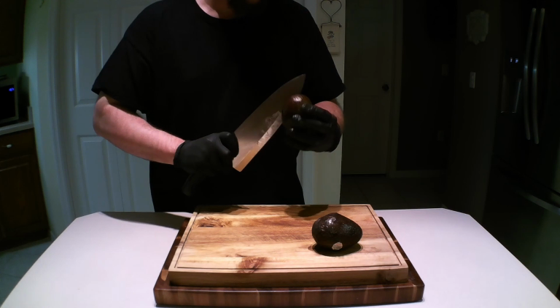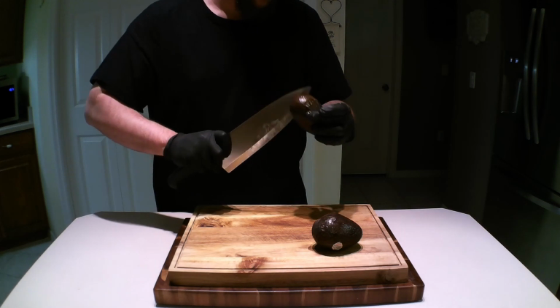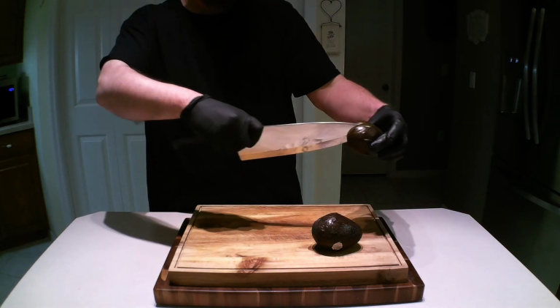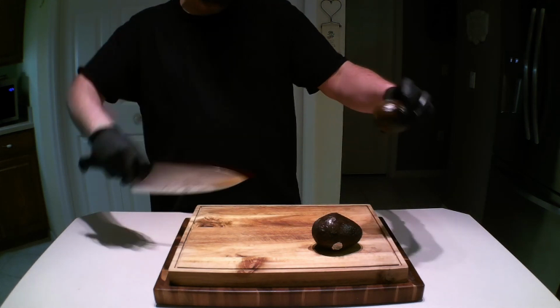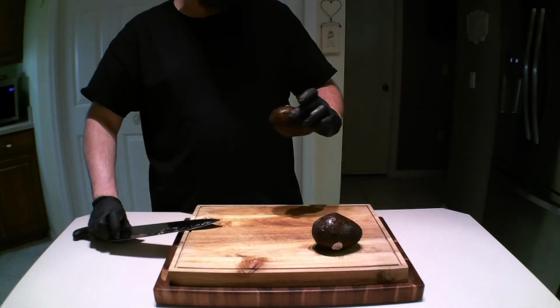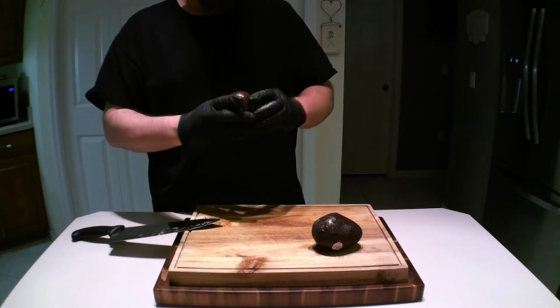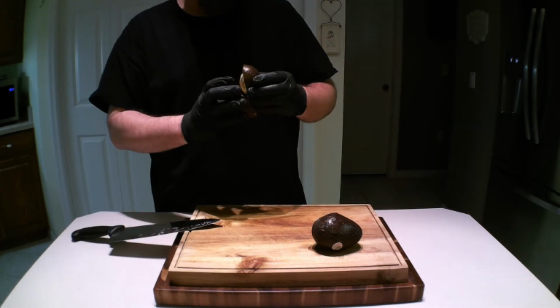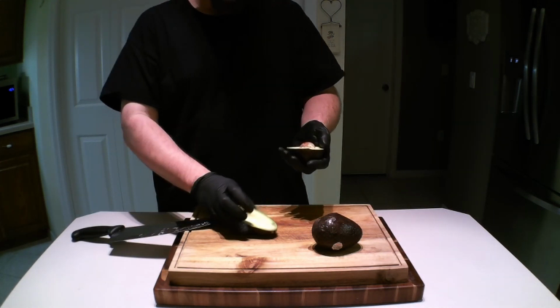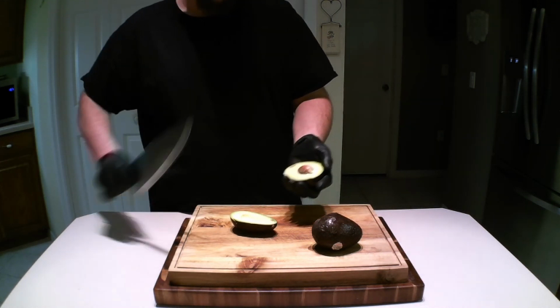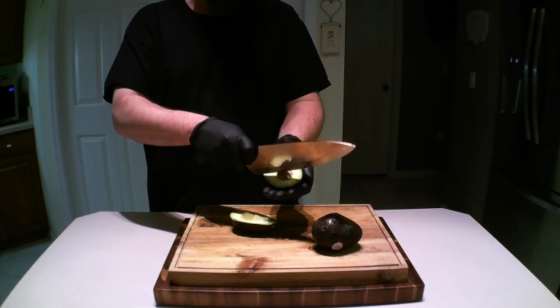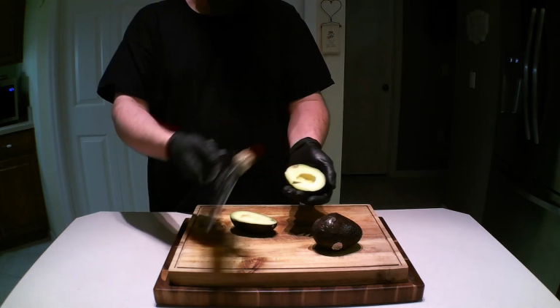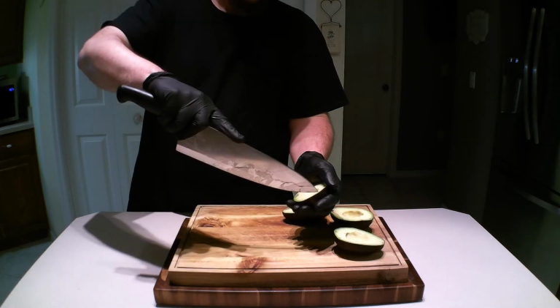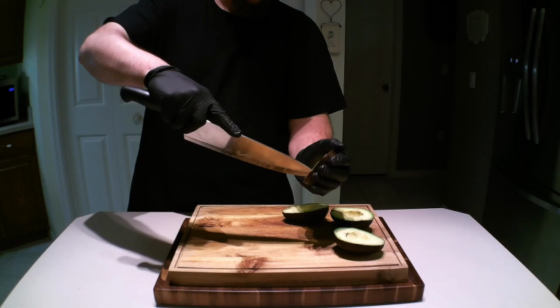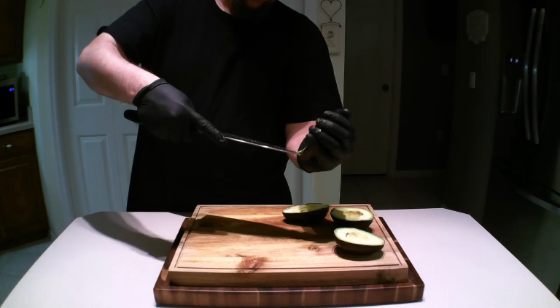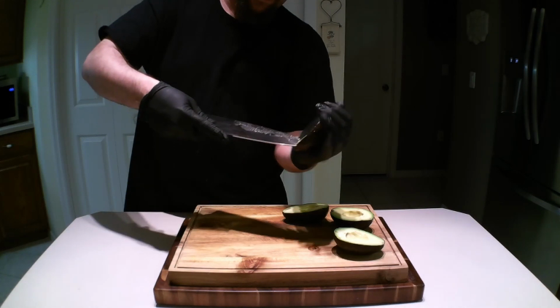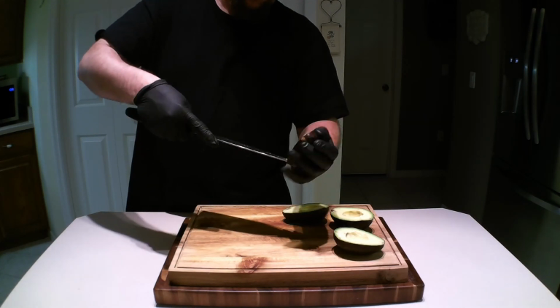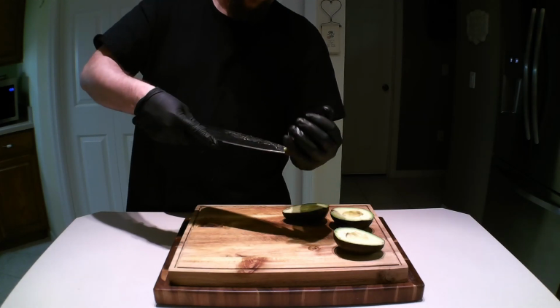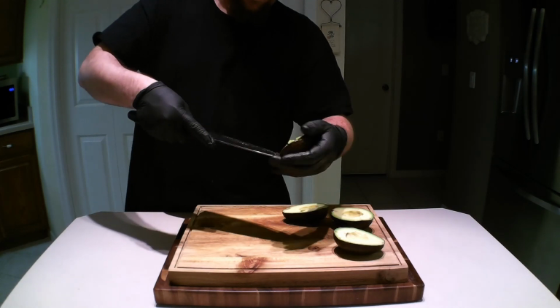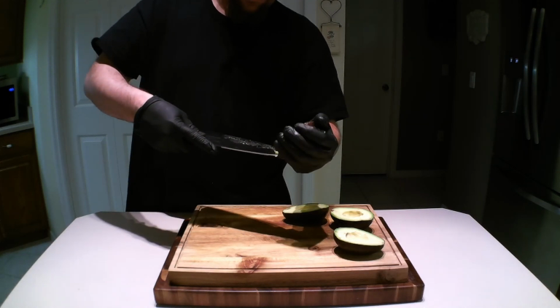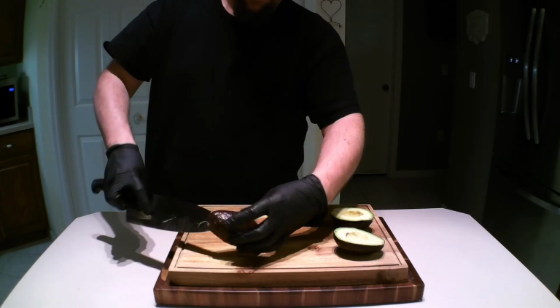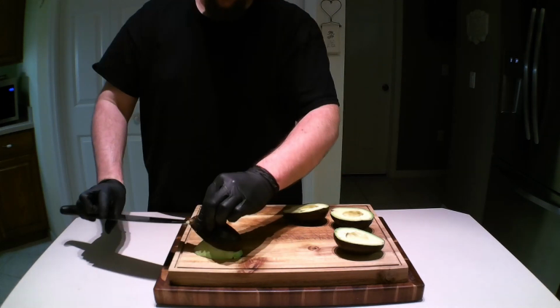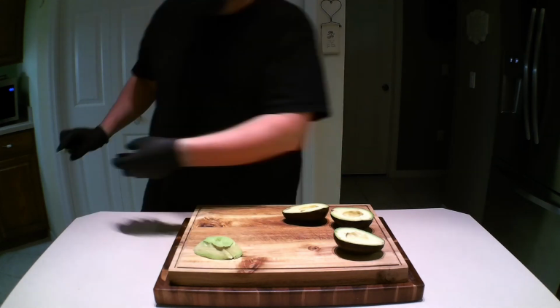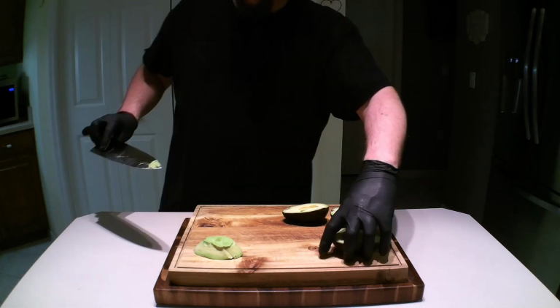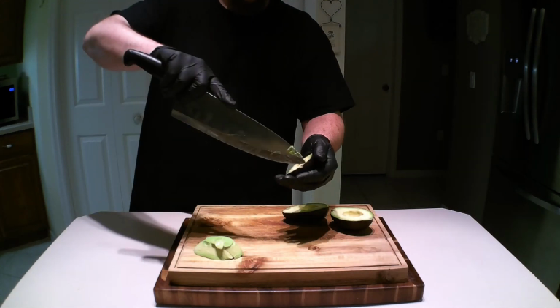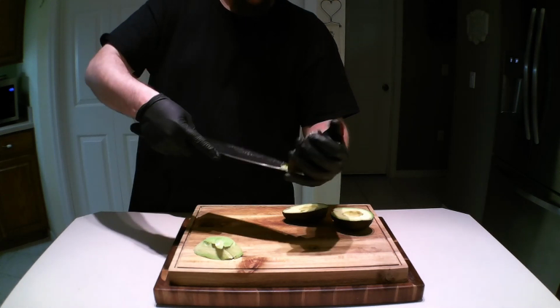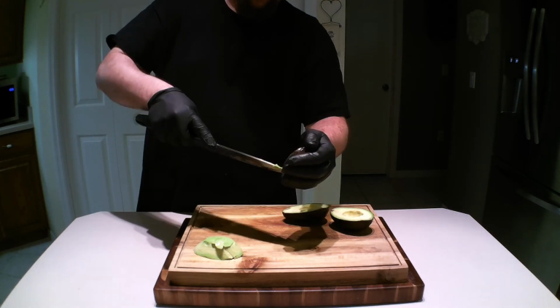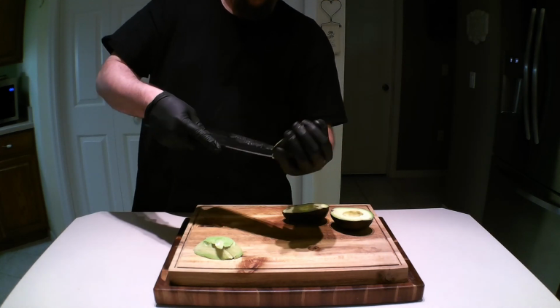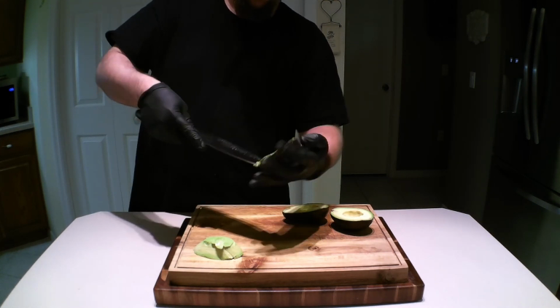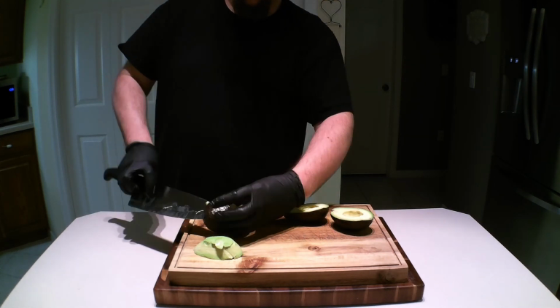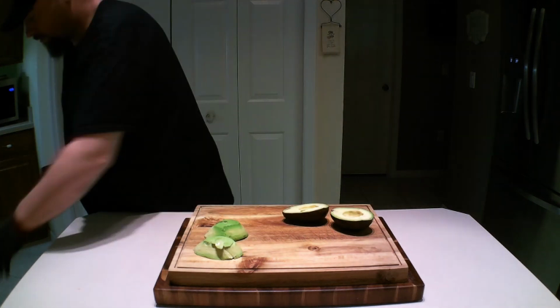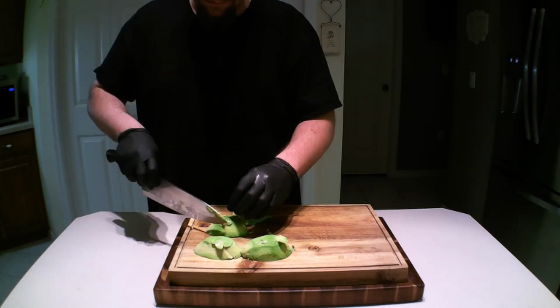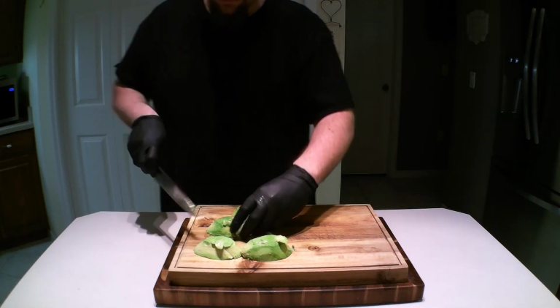In the meantime, I prepped a bit of avocado. If you don't have a steady knife hand, use a spoon to do this, or you might be sorry. Just dice them up a bit.